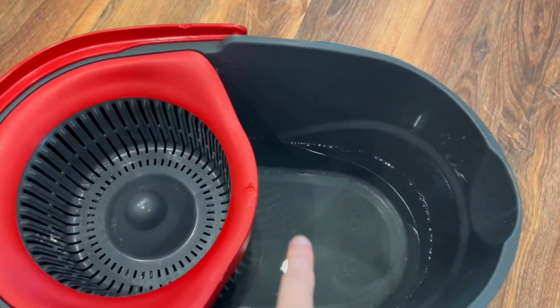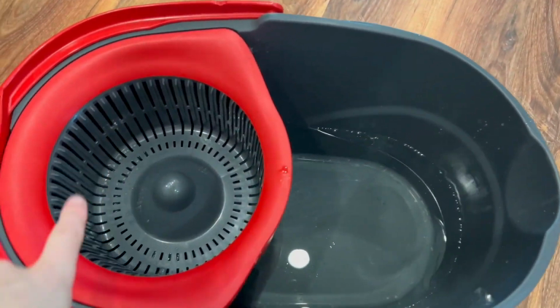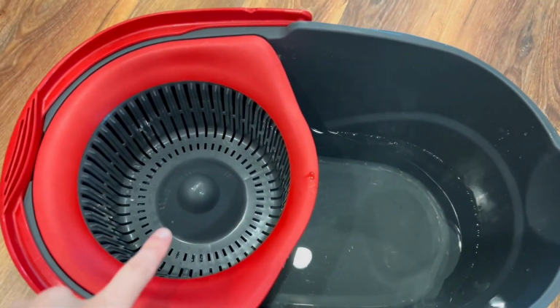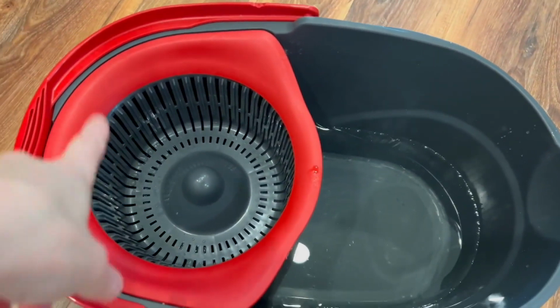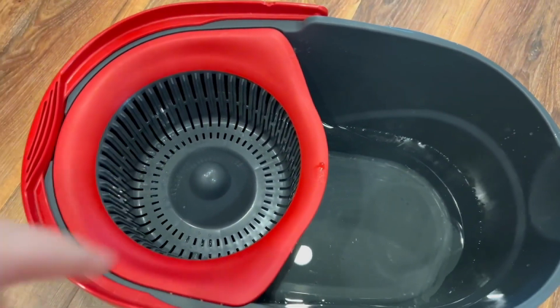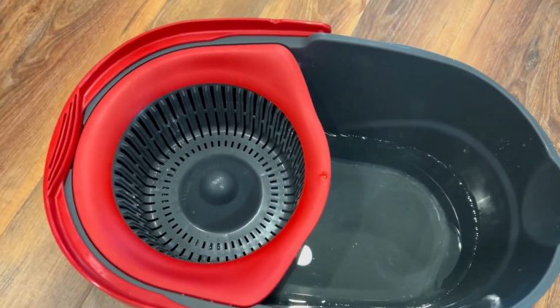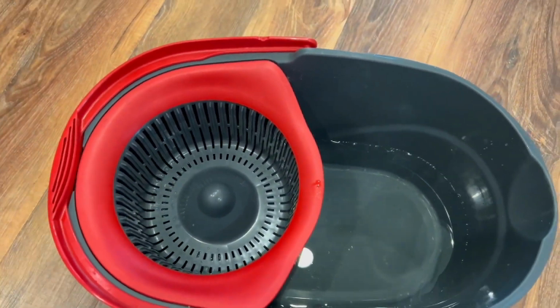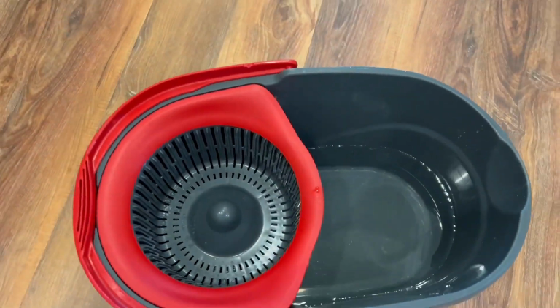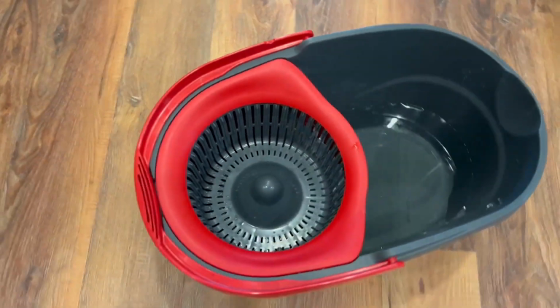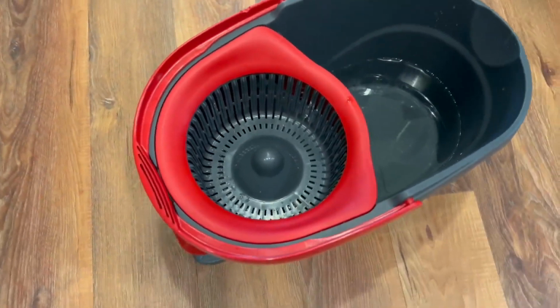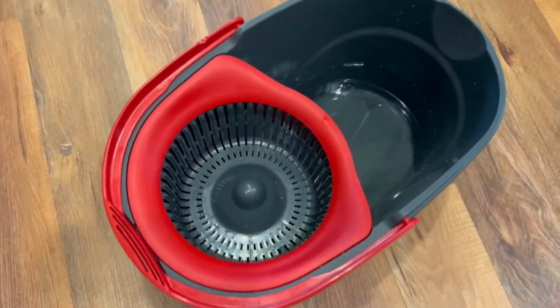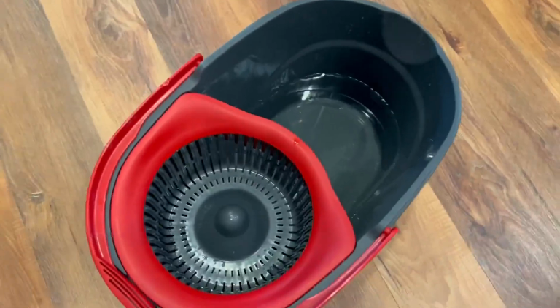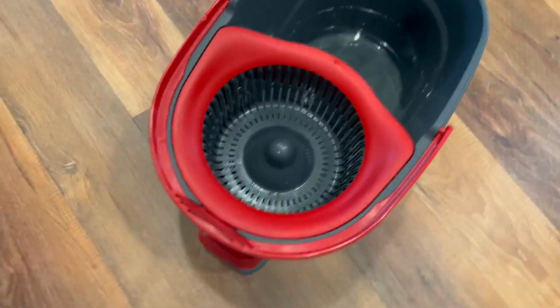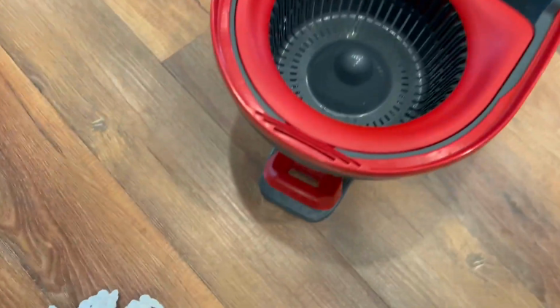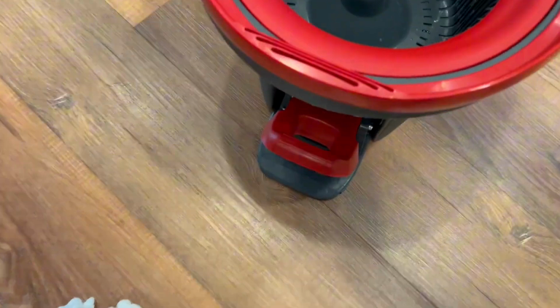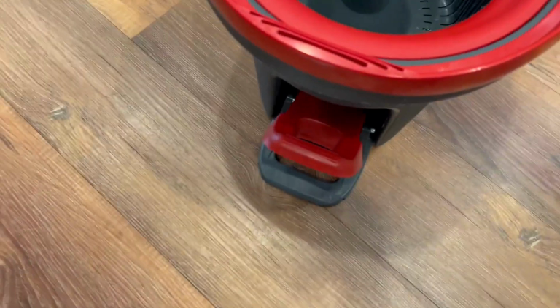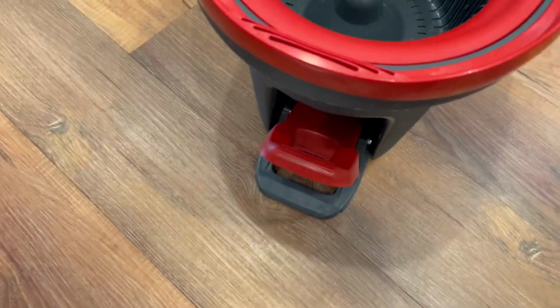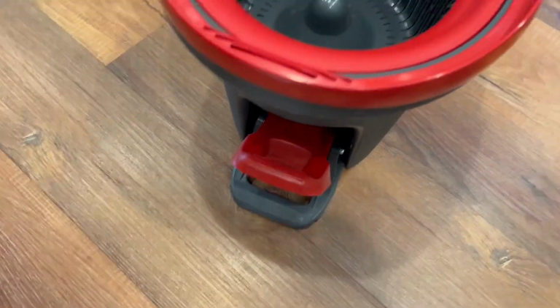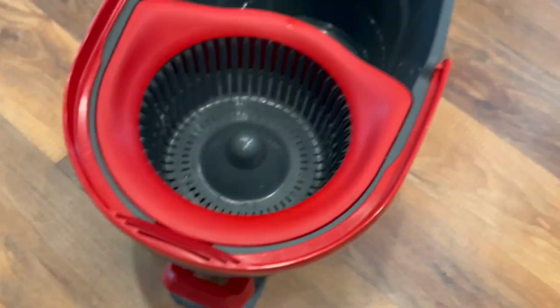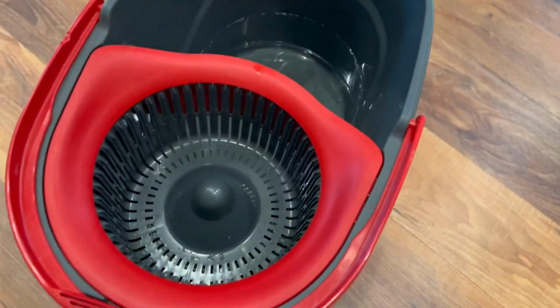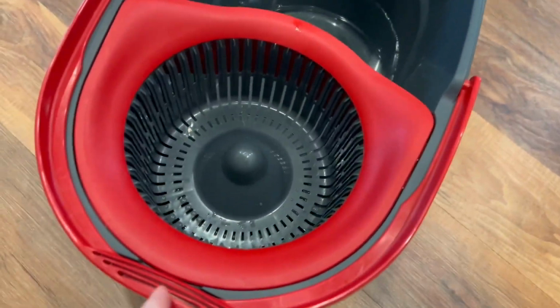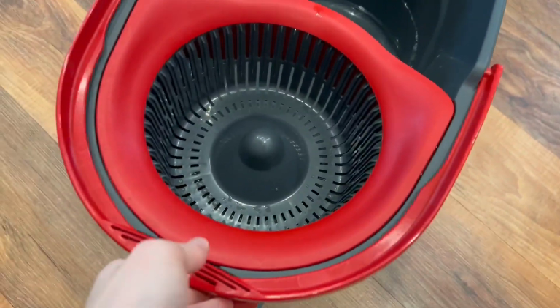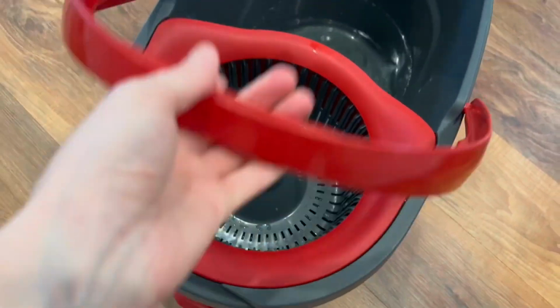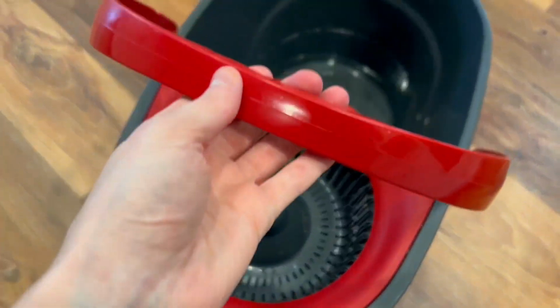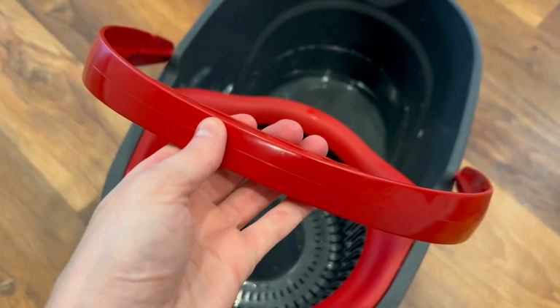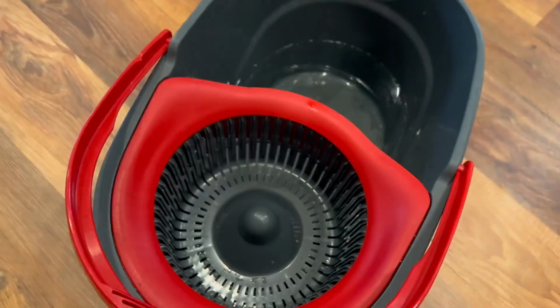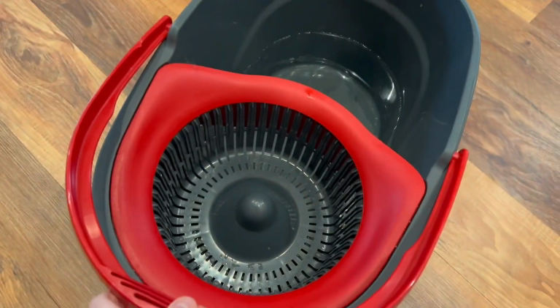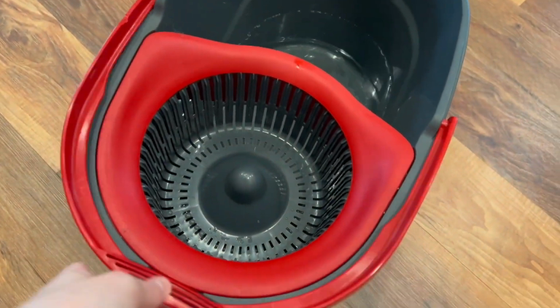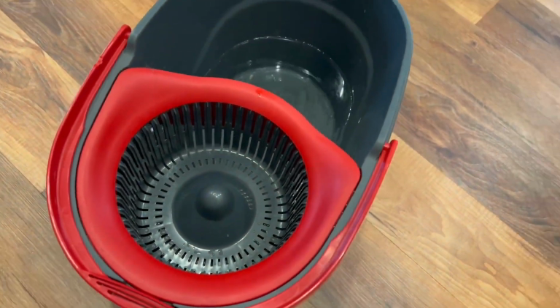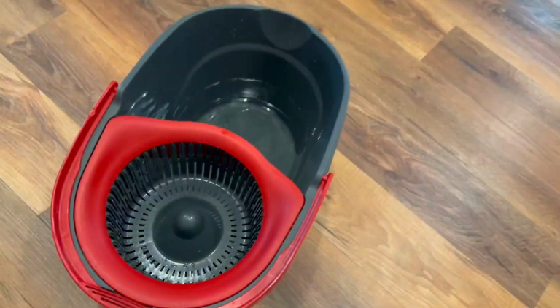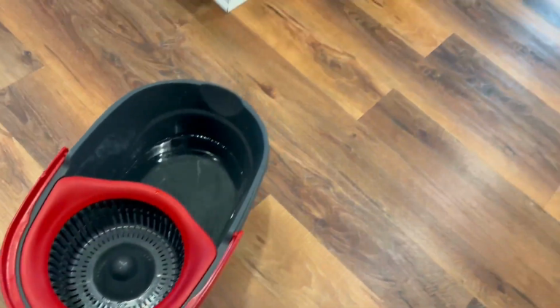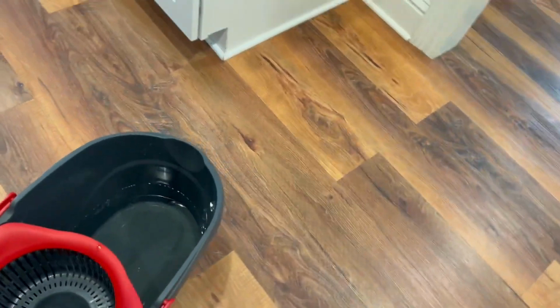Here is where you put the water. That's where you put the mop head. There is a pedal down here at the bottom, and that's what you'll press to wring out the mop. It does have a handle, which makes it a little bit easier to carry.